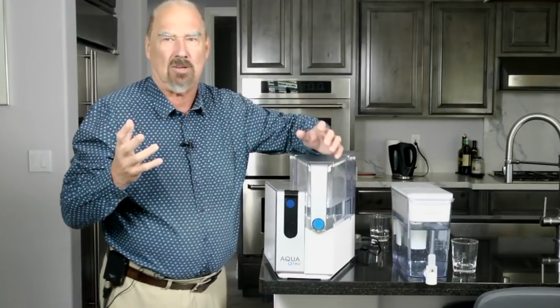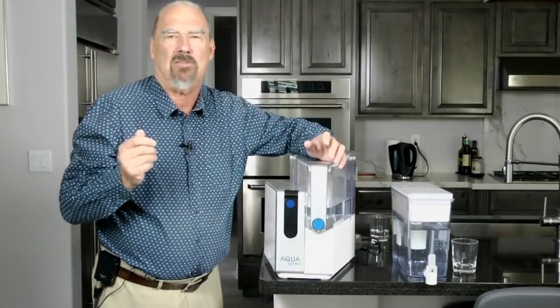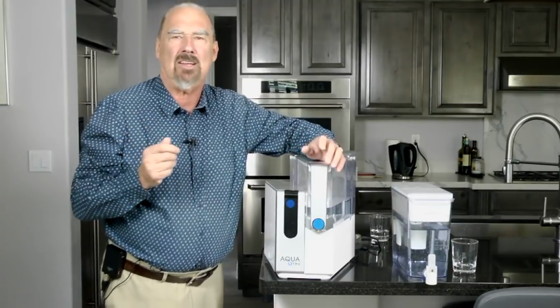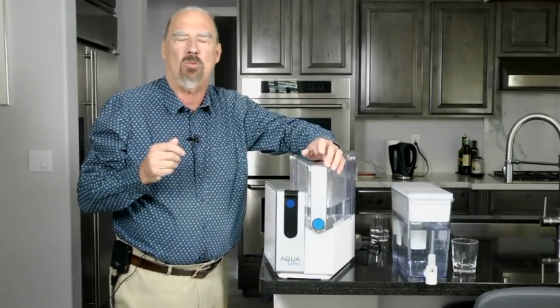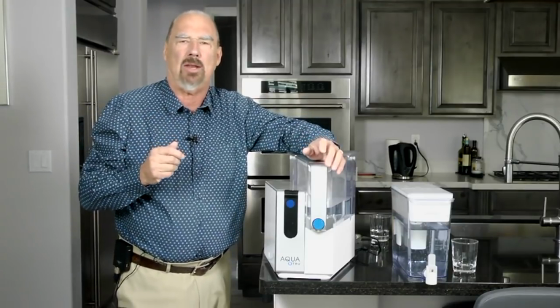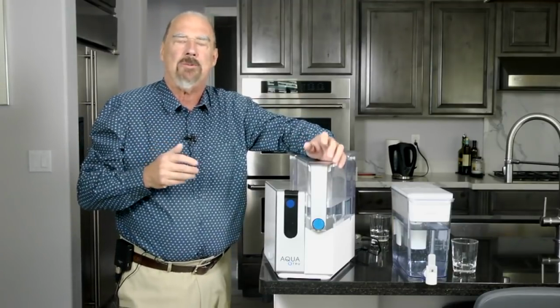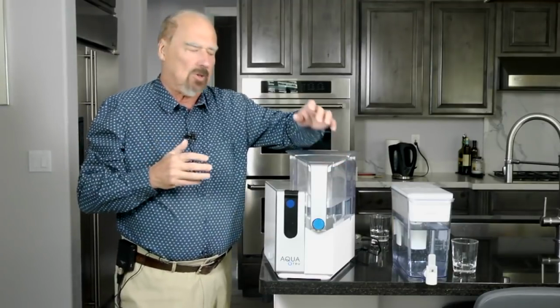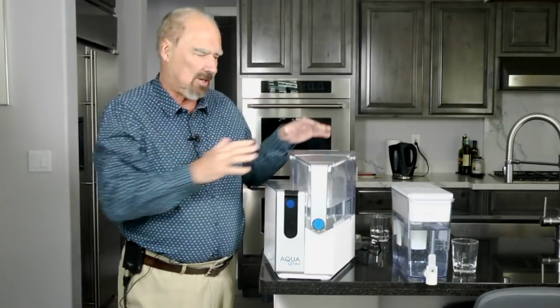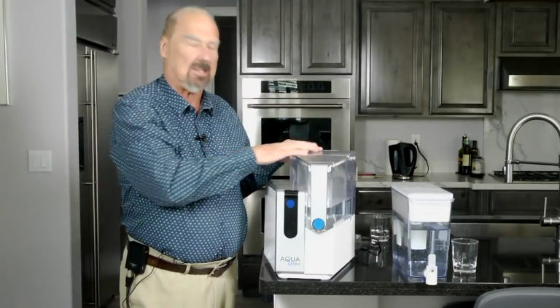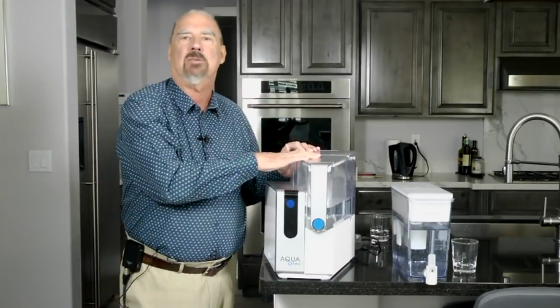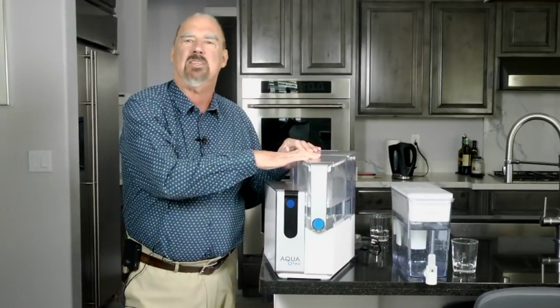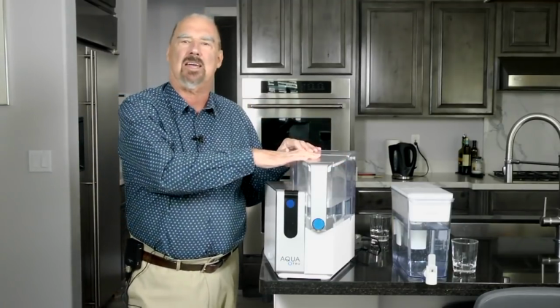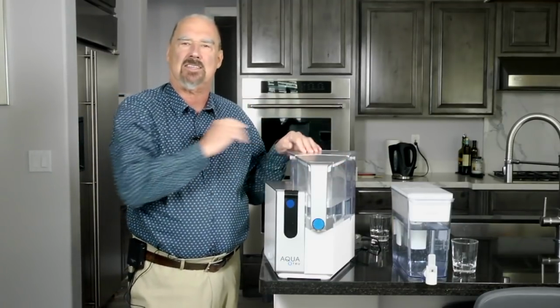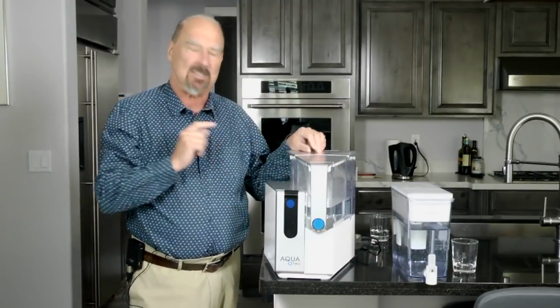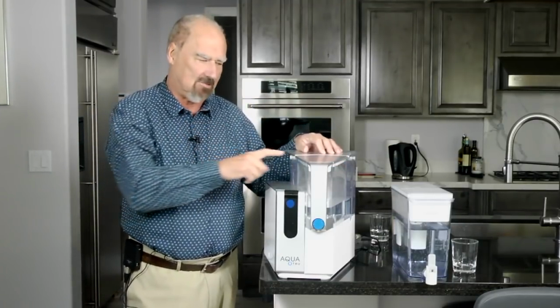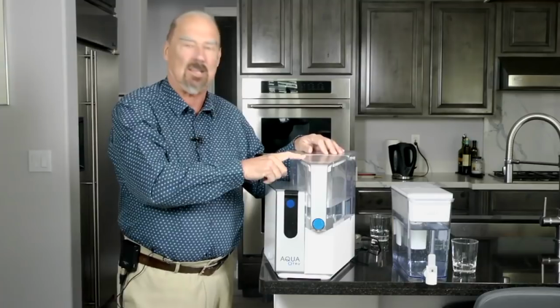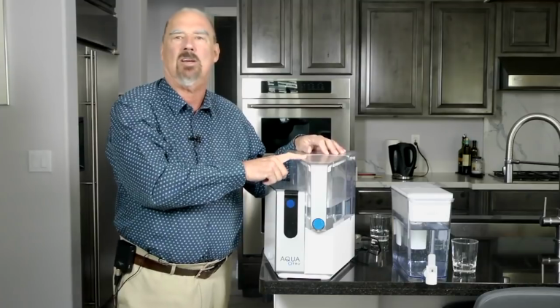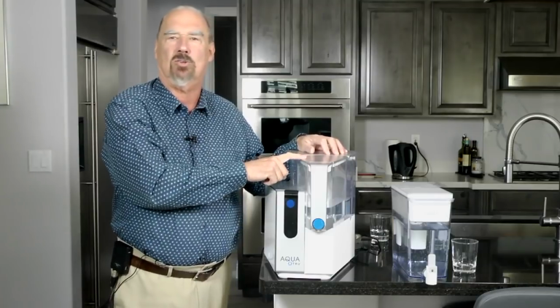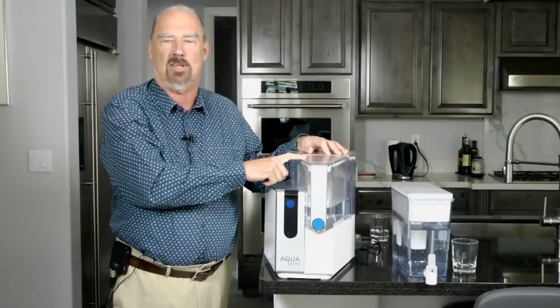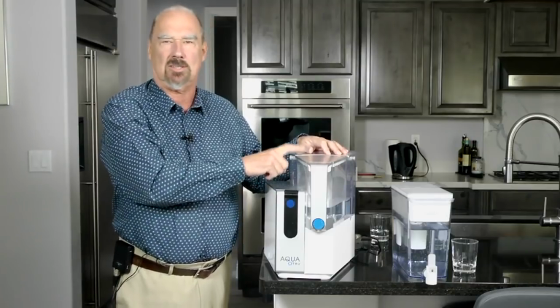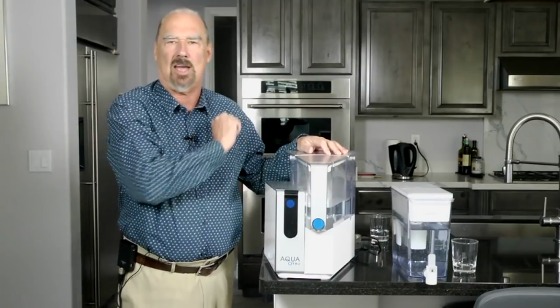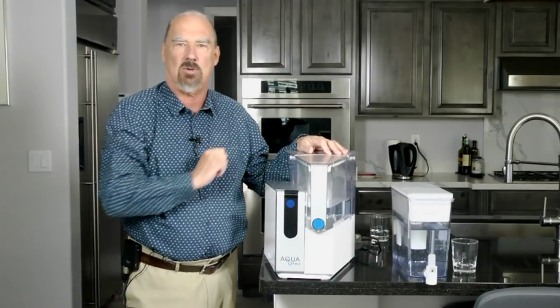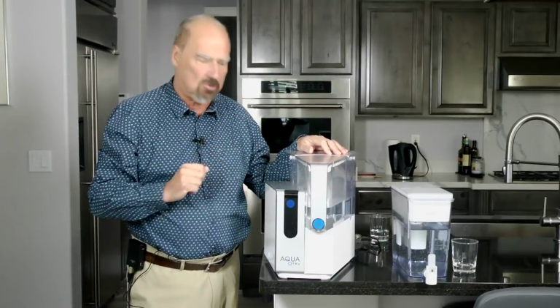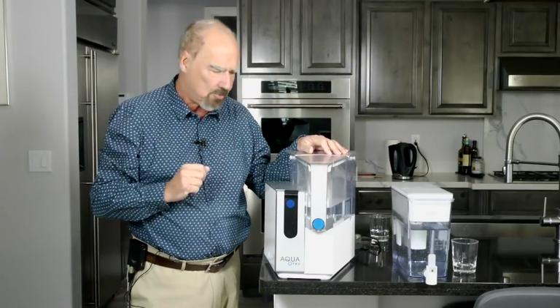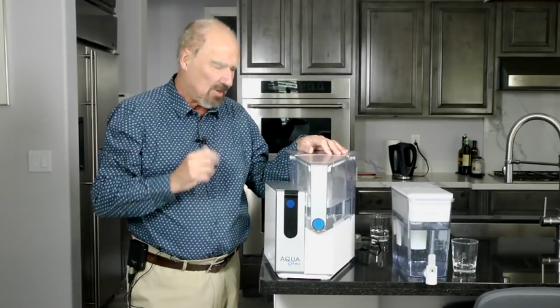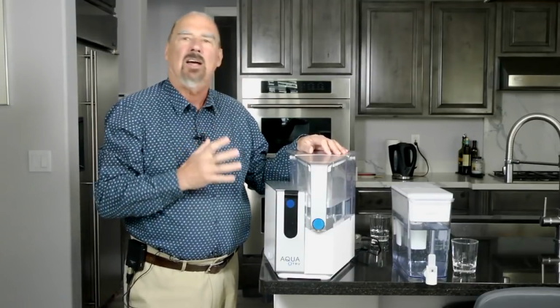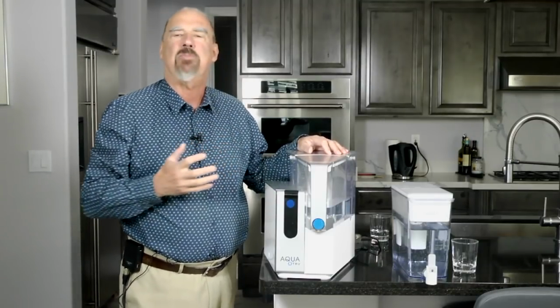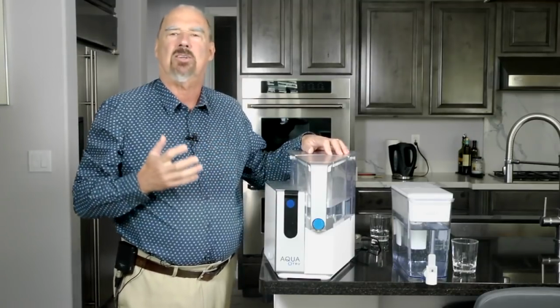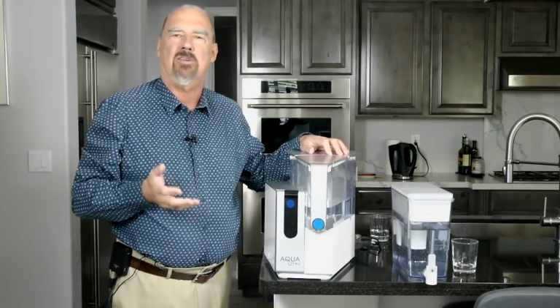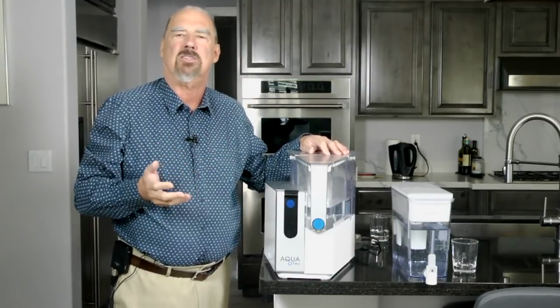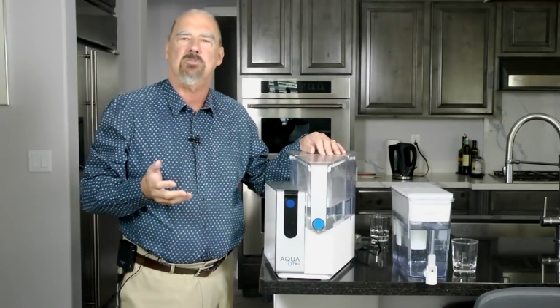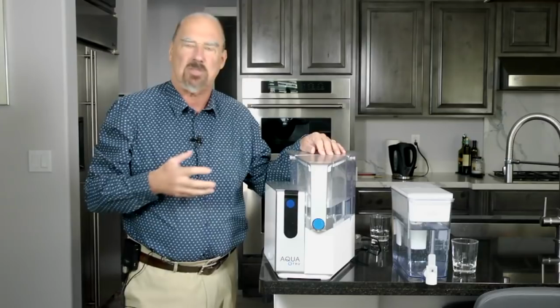But for very little more money, you can actually get a beast like this, and this is really quite a good one. This is called the AquaTrue, and it's based on reverse osmosis.